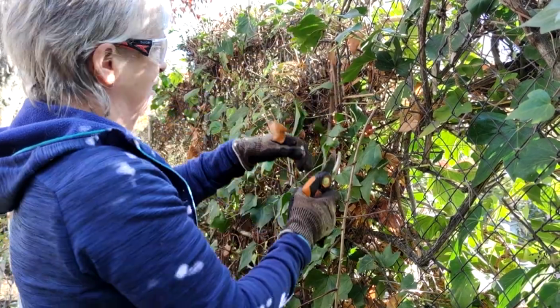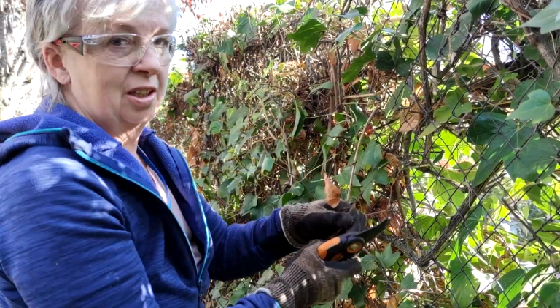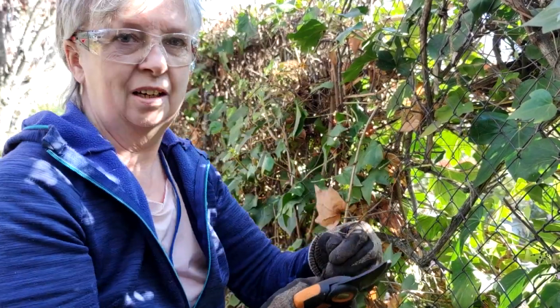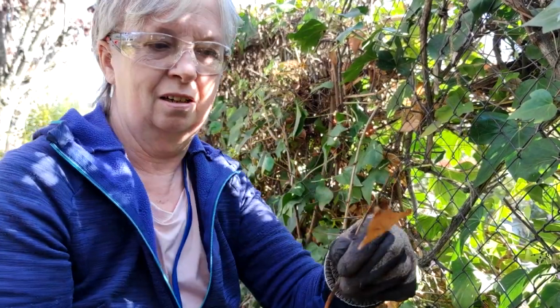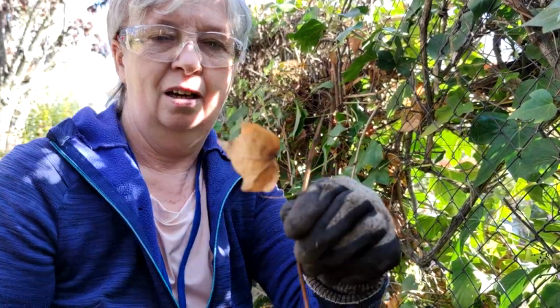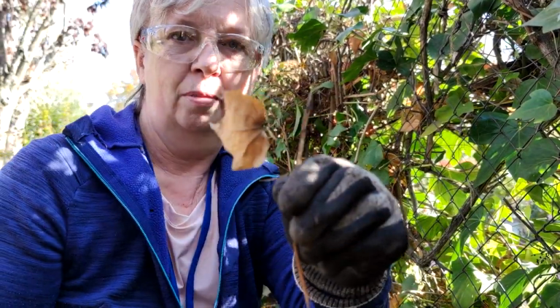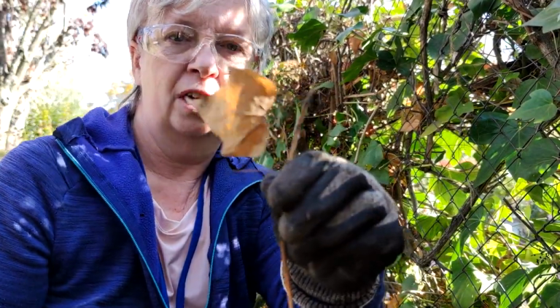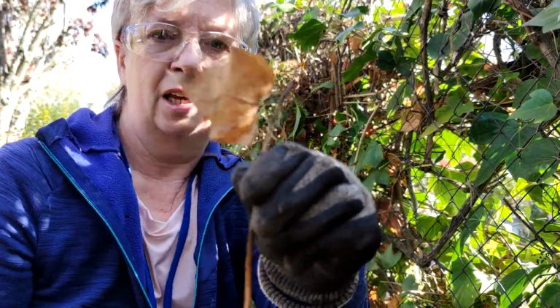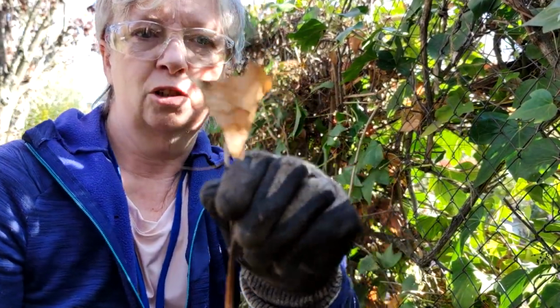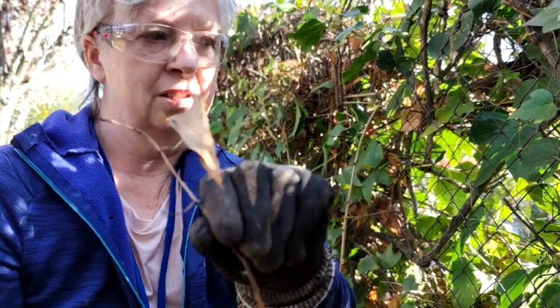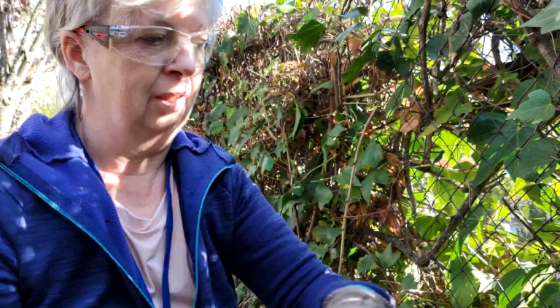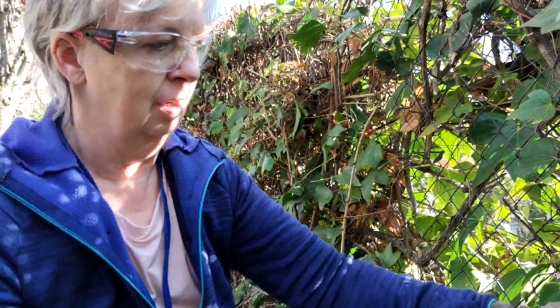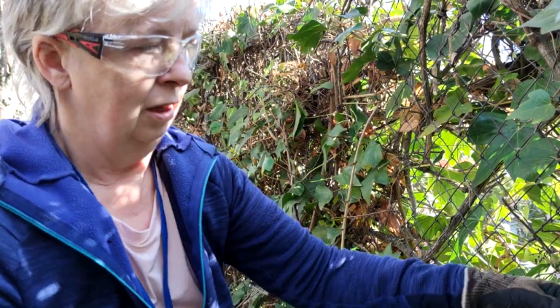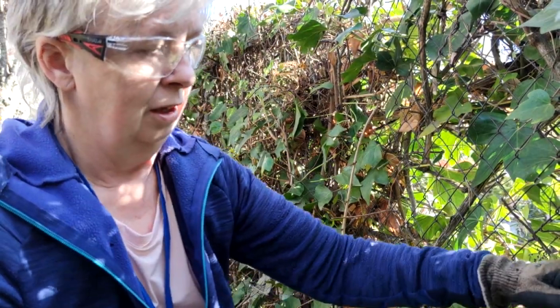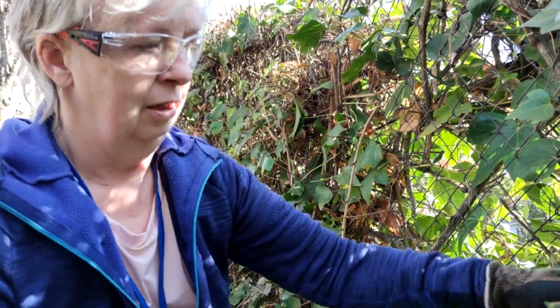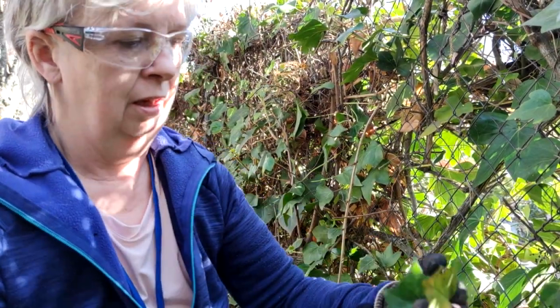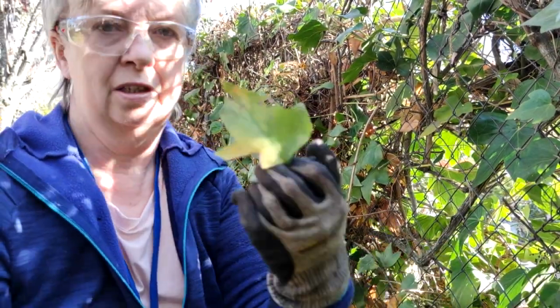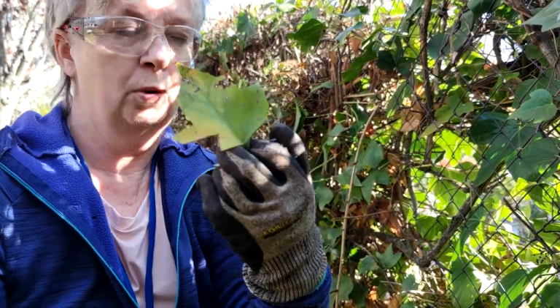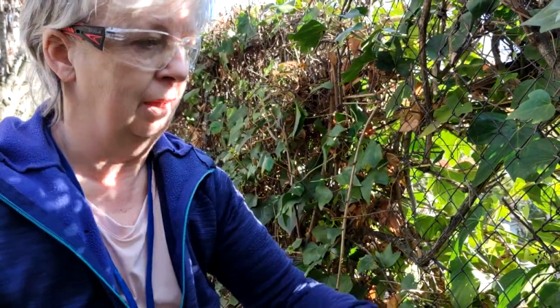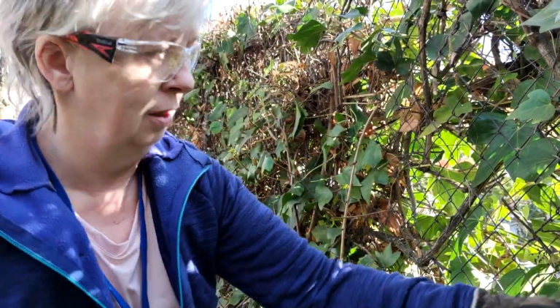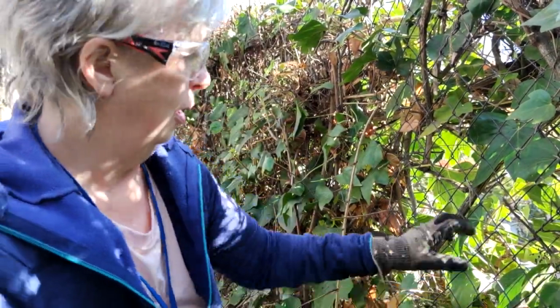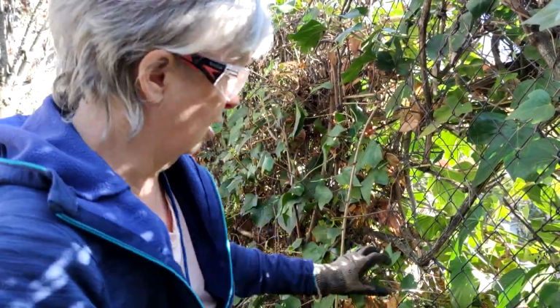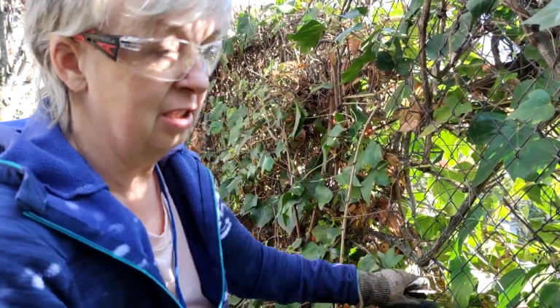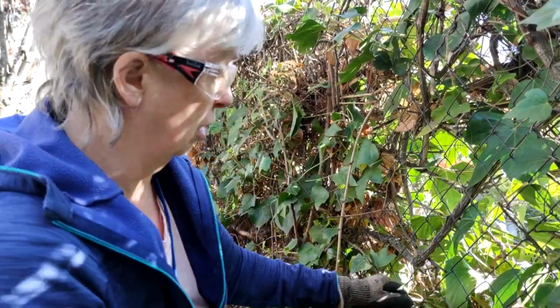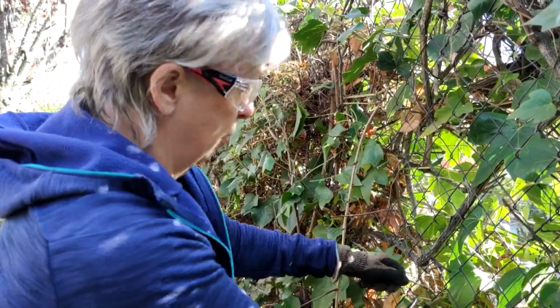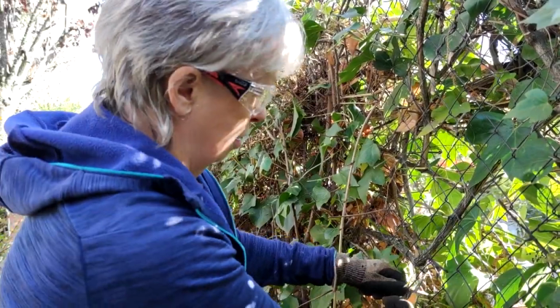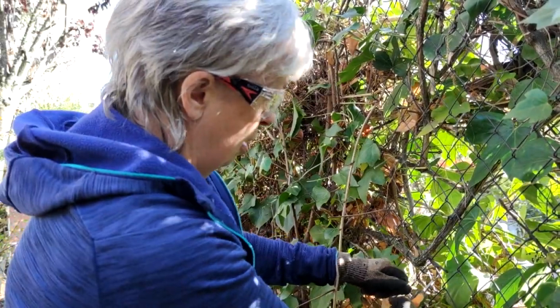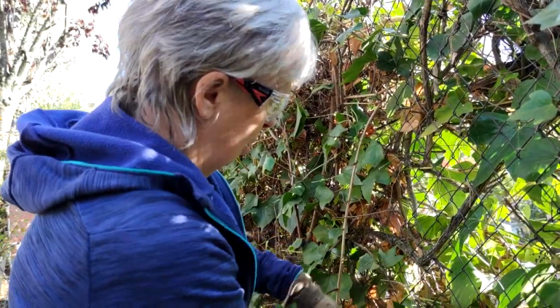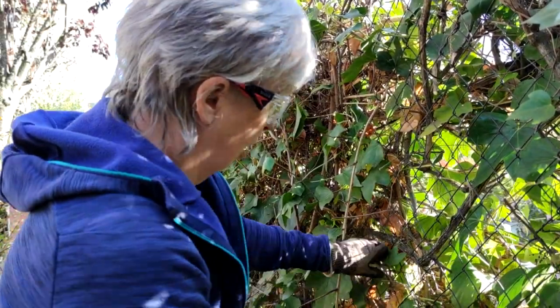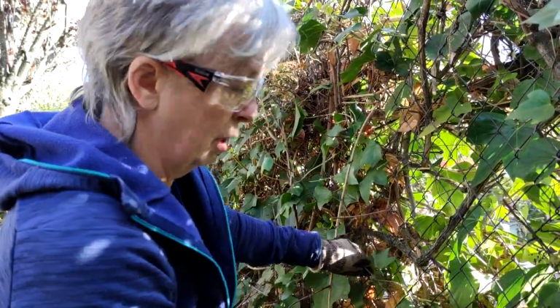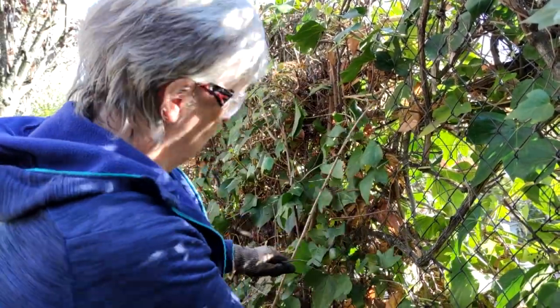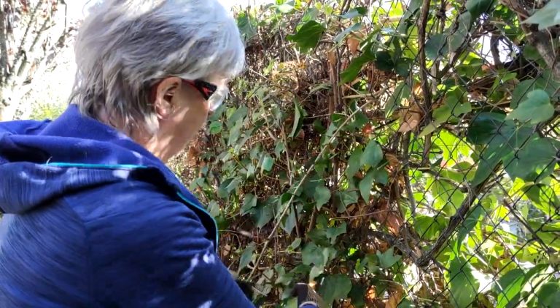As you can see here, part of the ivy is in actual fact dying. Other parts are on their way, and some of it is still green, but a lot of the branches are quite dry.